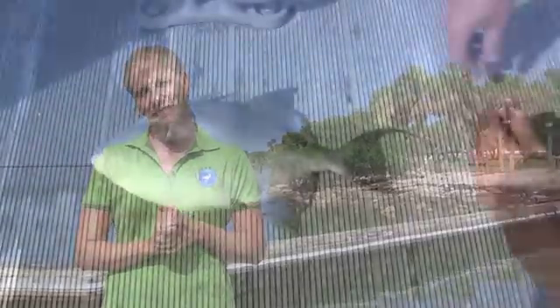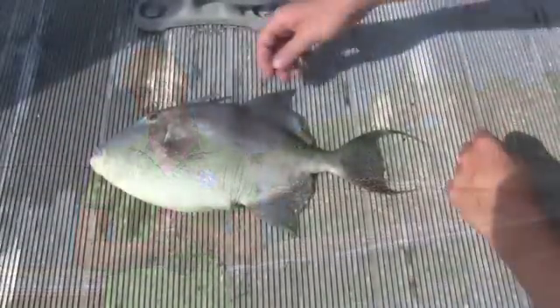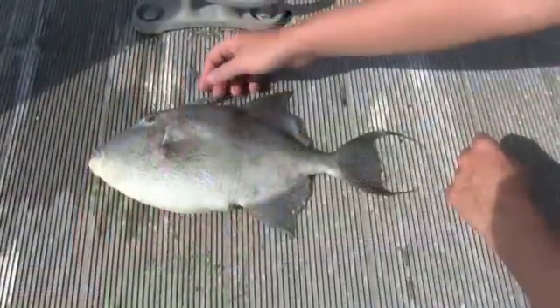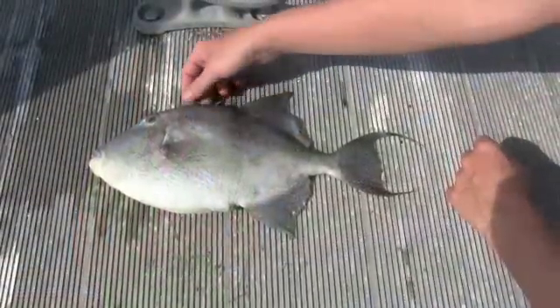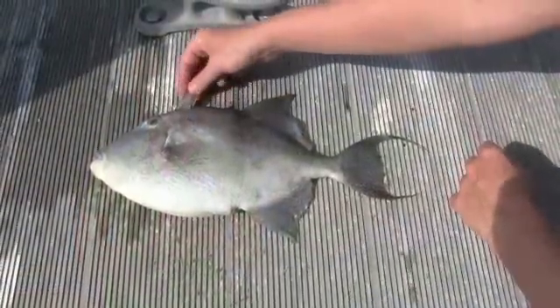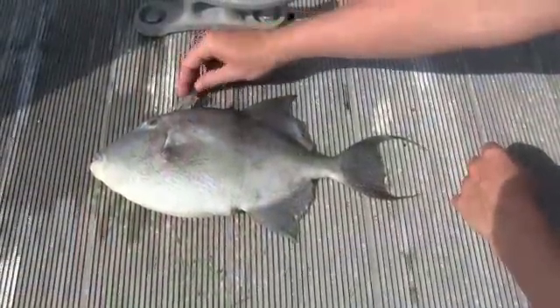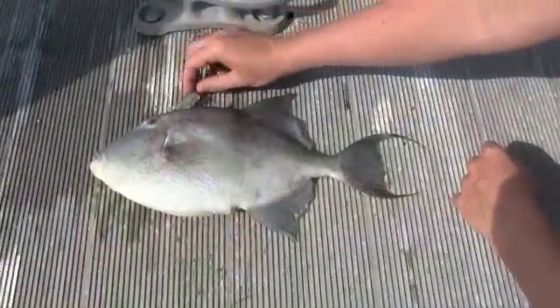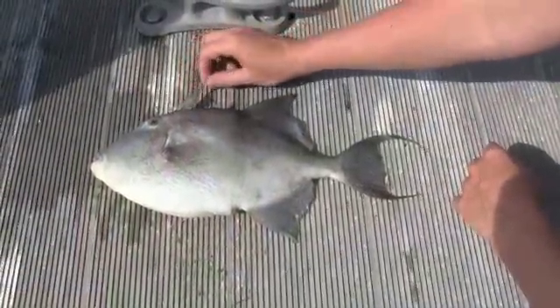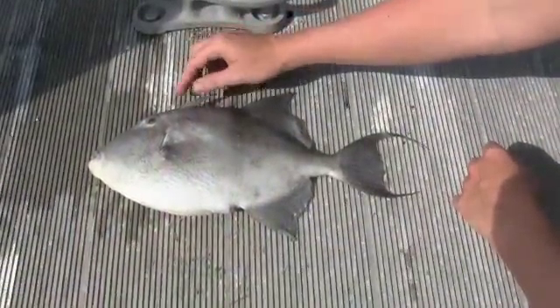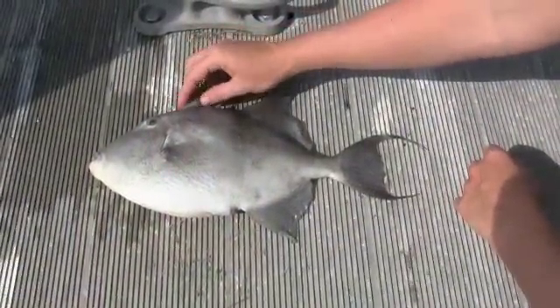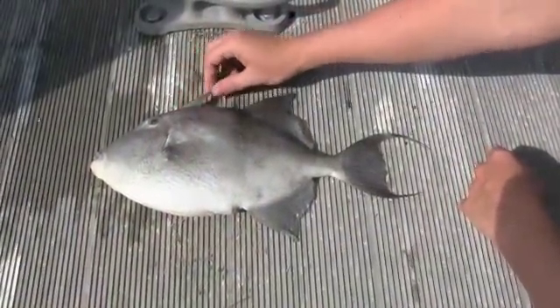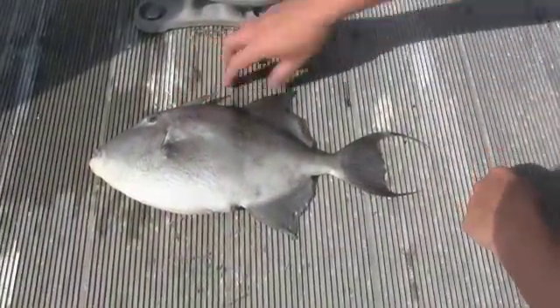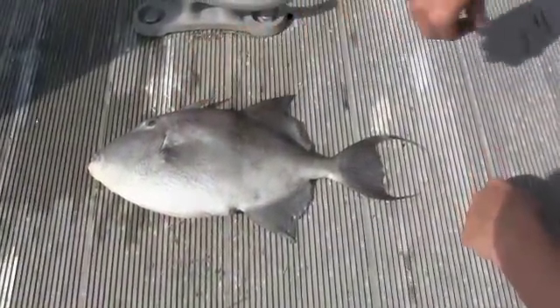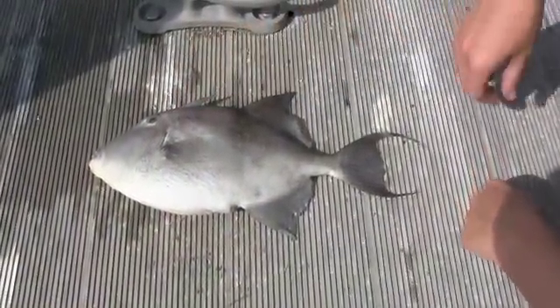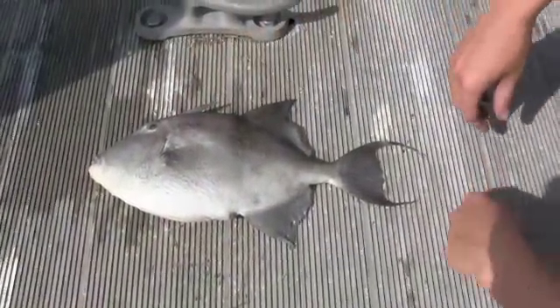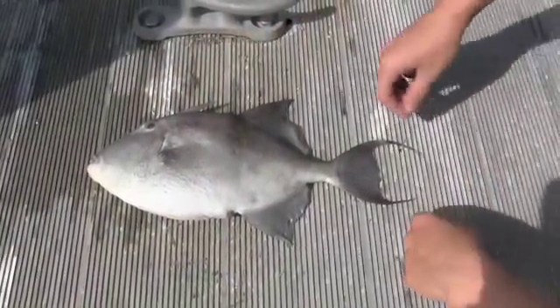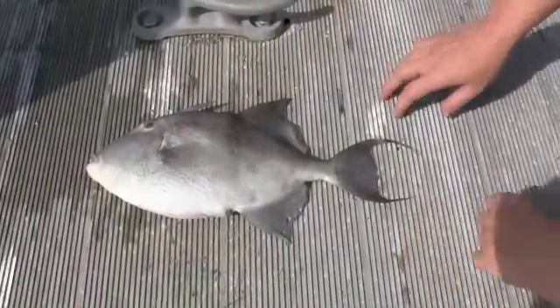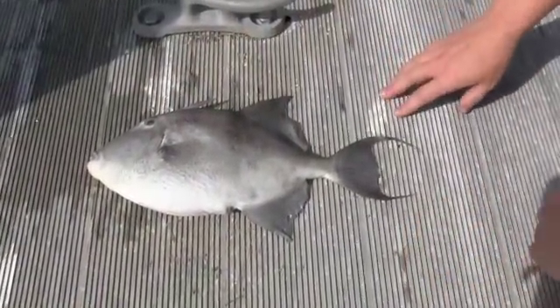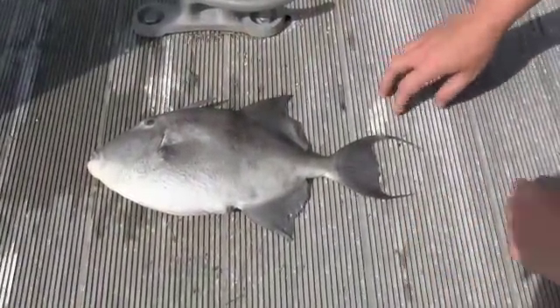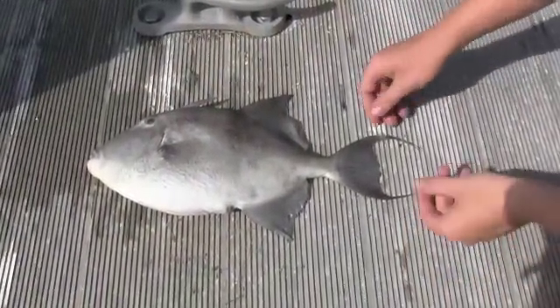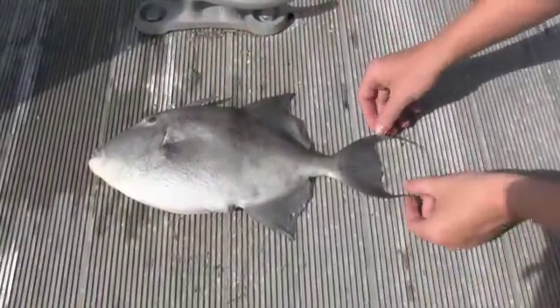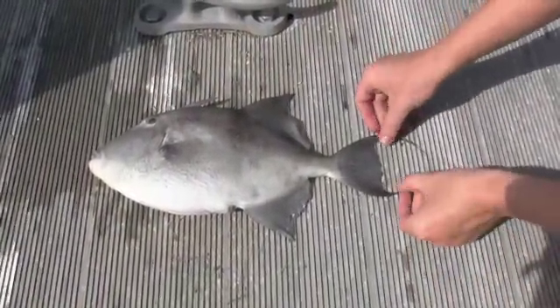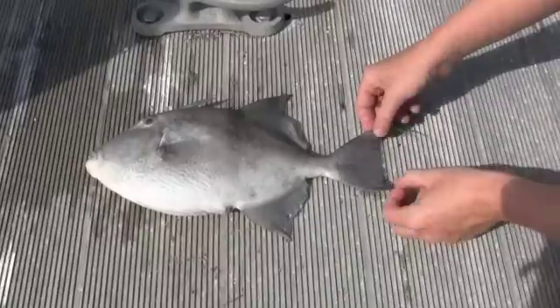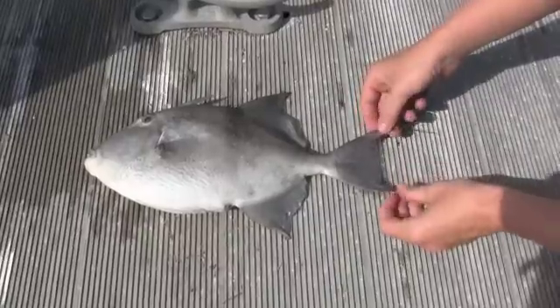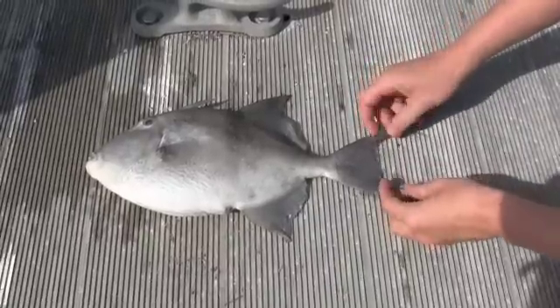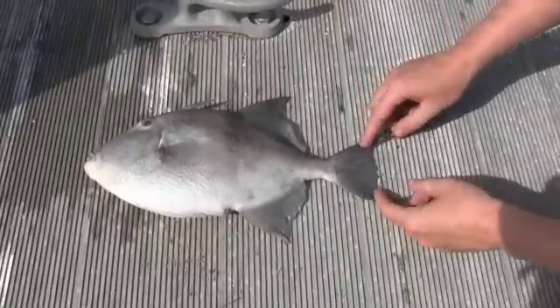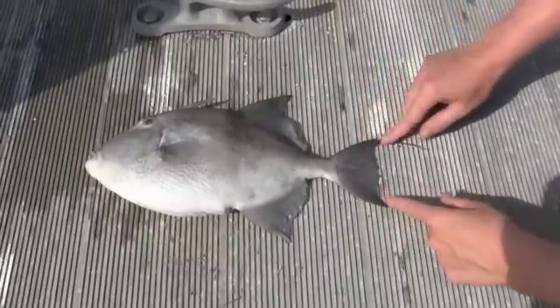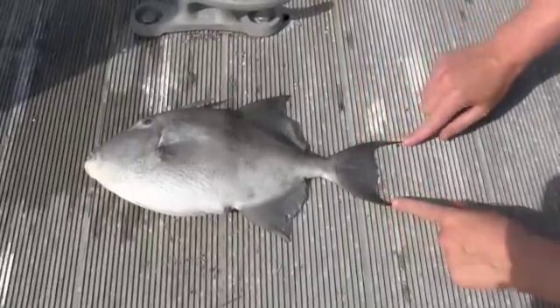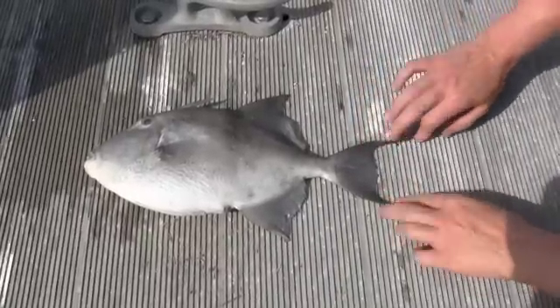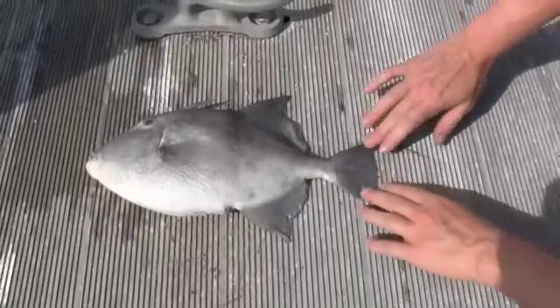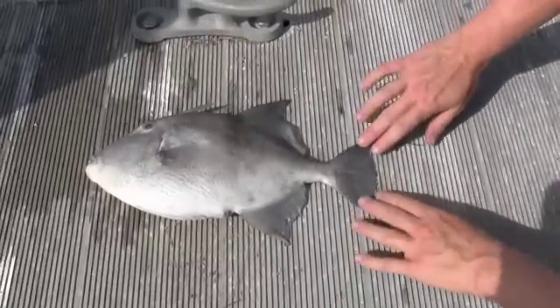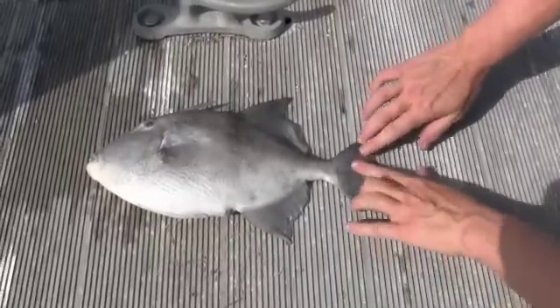So this is a triggerfish, as you can tell from this little spike right here. And you can tell that he's a gray triggerfish because he's got these long fin rays on his tail.